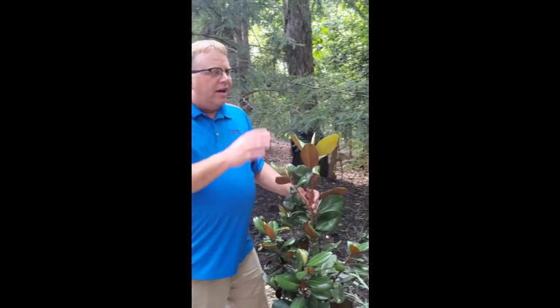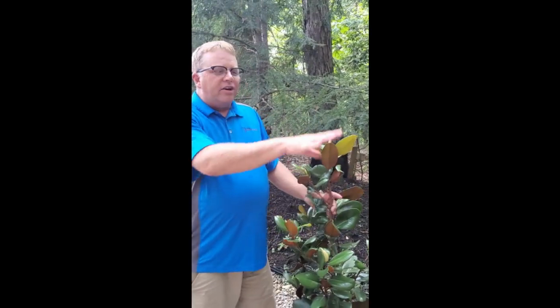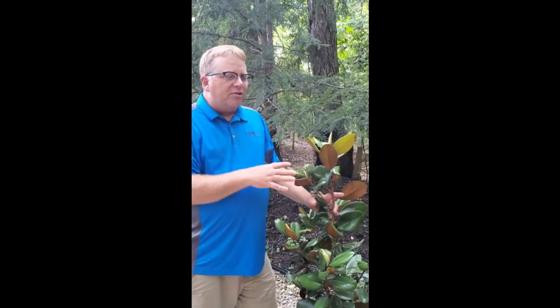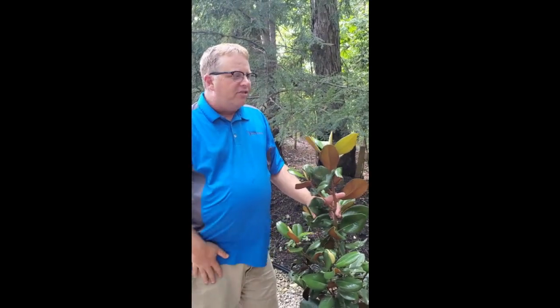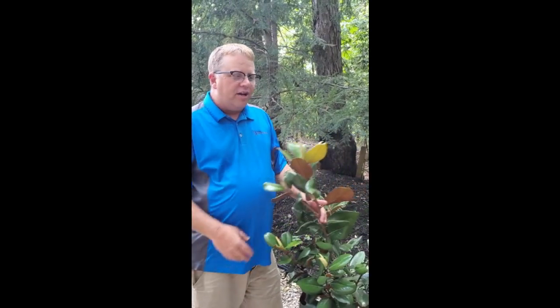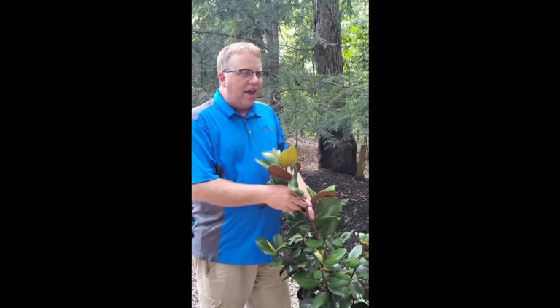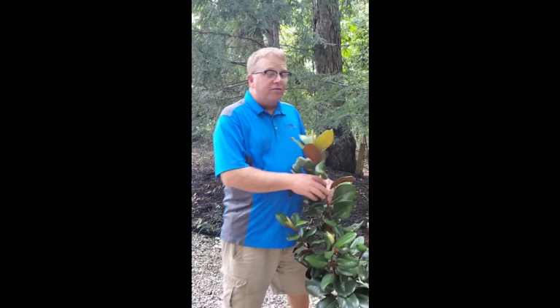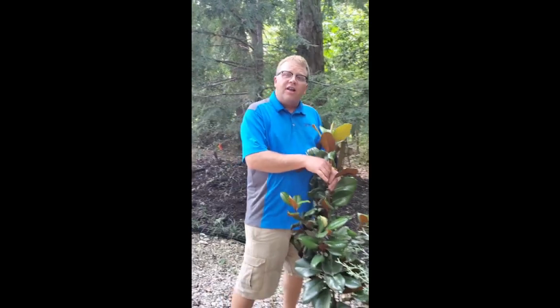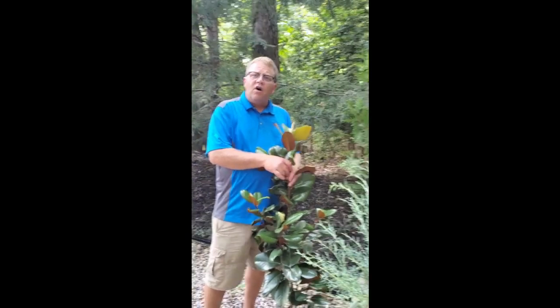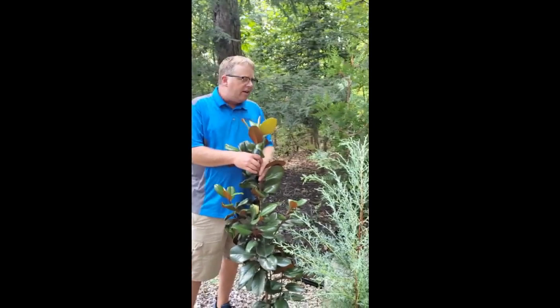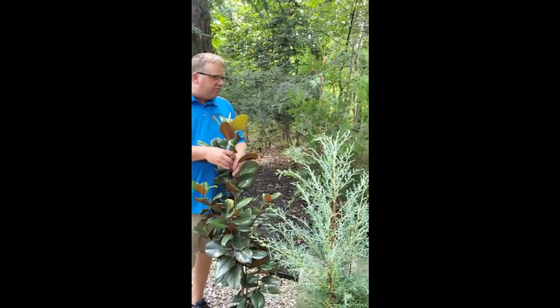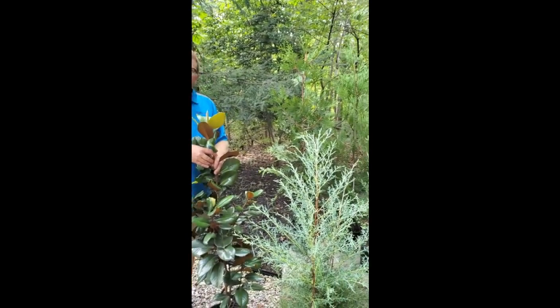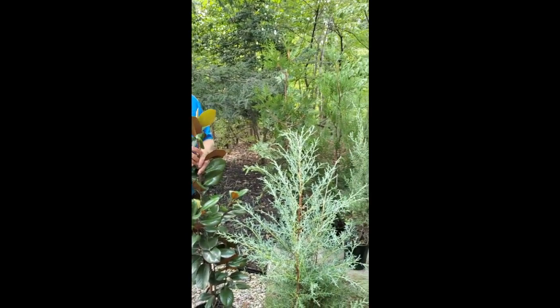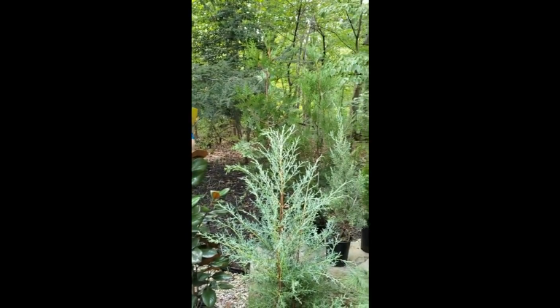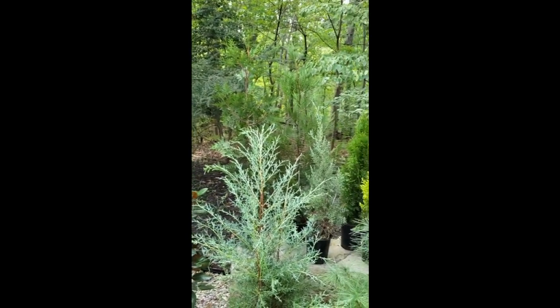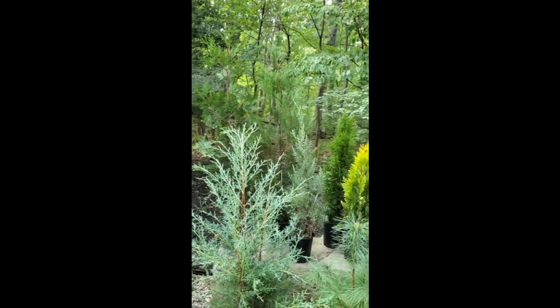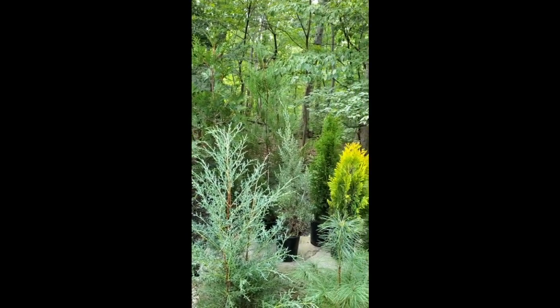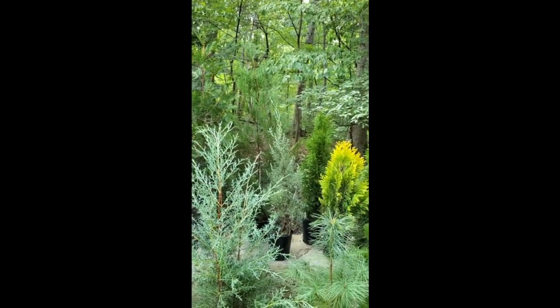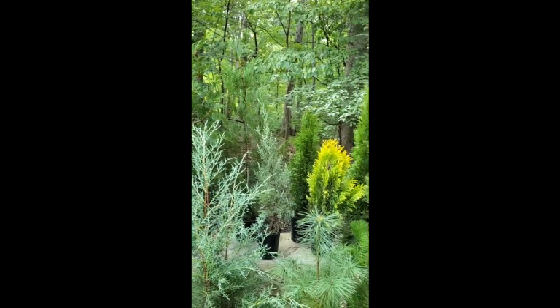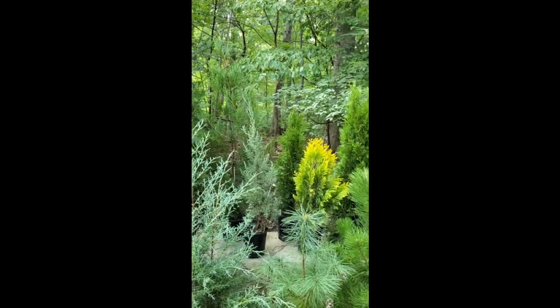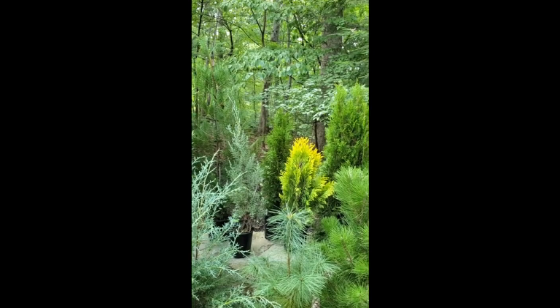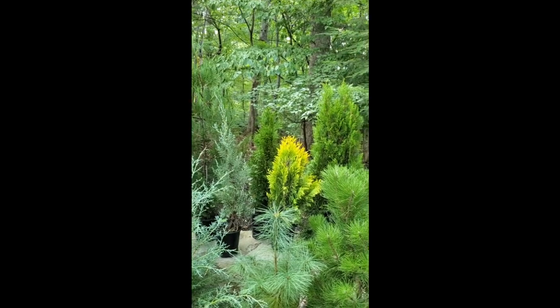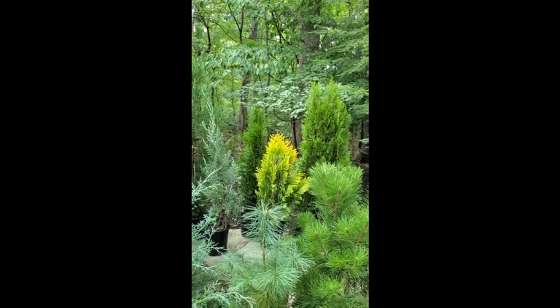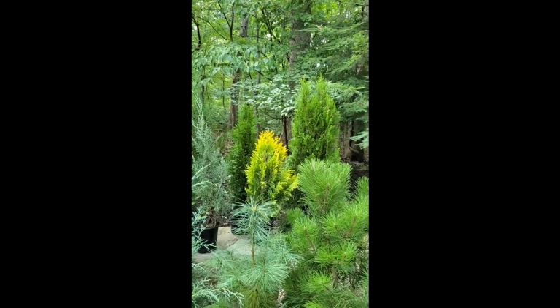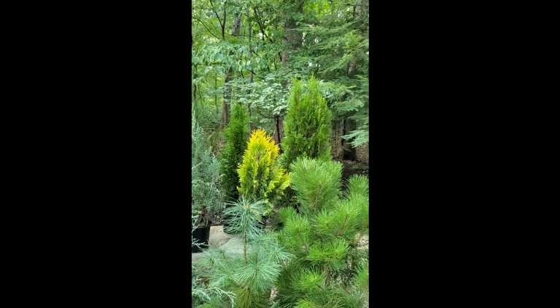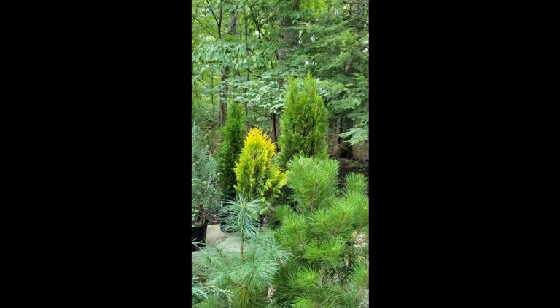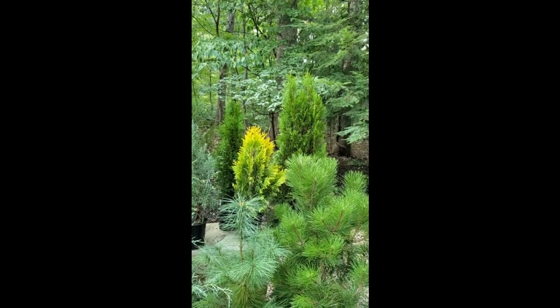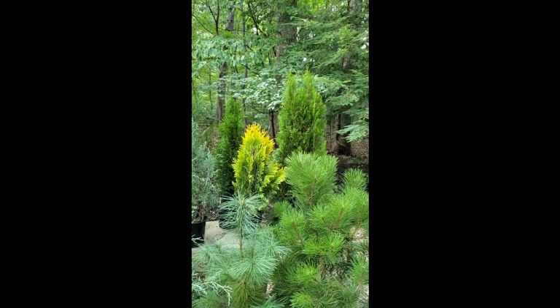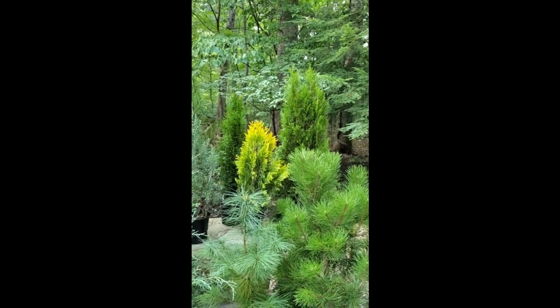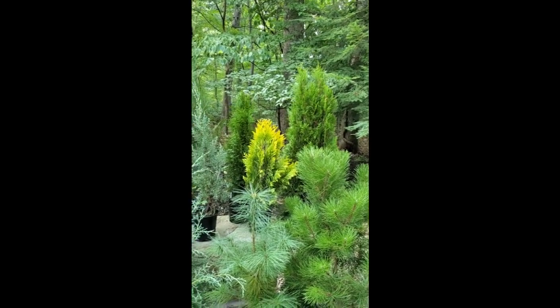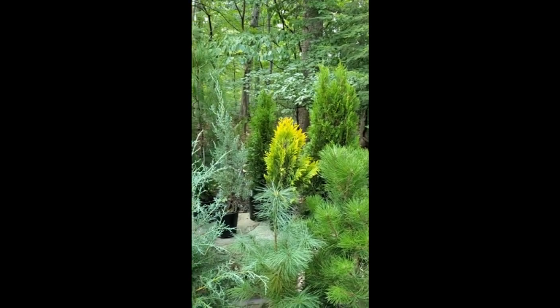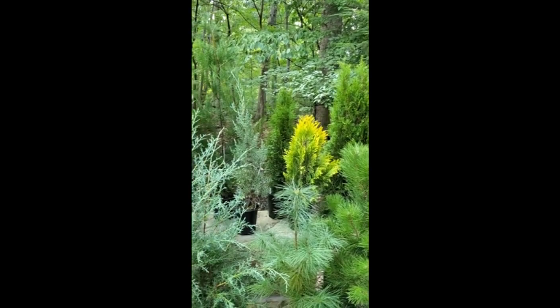Those are our best privacy trees and we have great stock on all of these. They're very easy to plant. We're coming into fall which is a great time to plant, so get them now and get them in the ground and next year you'll see amazing growth with these things.